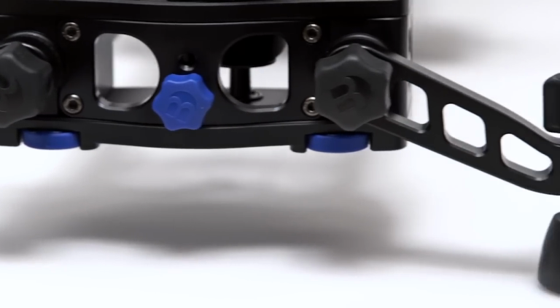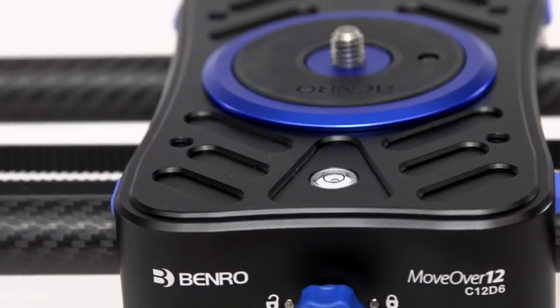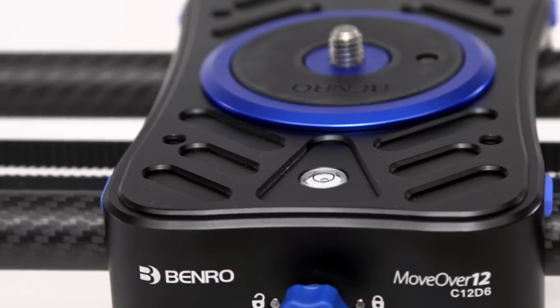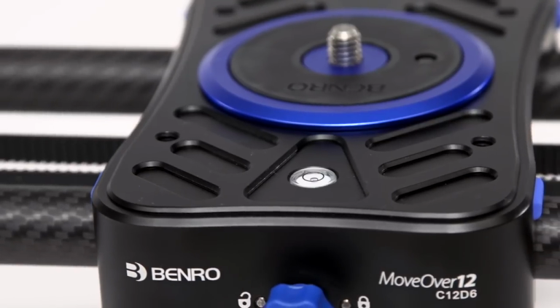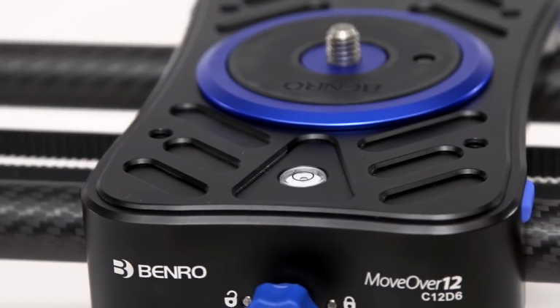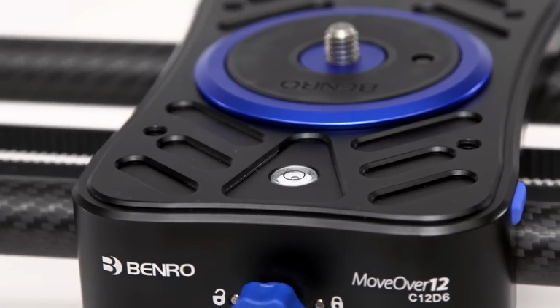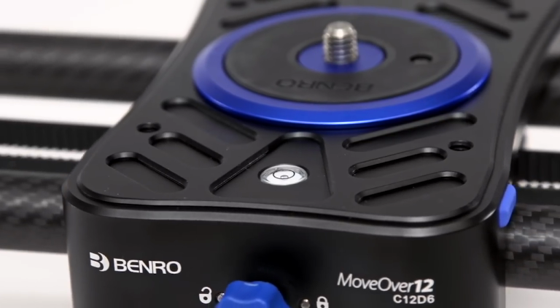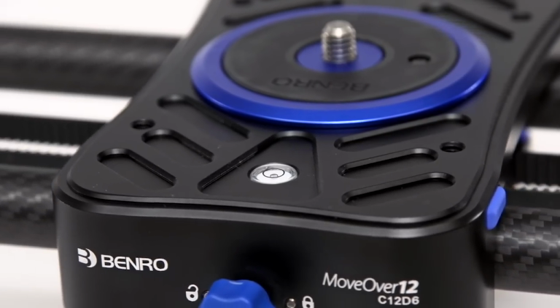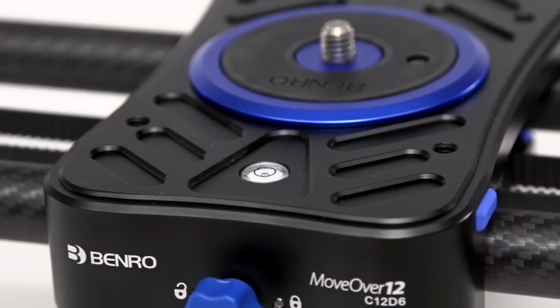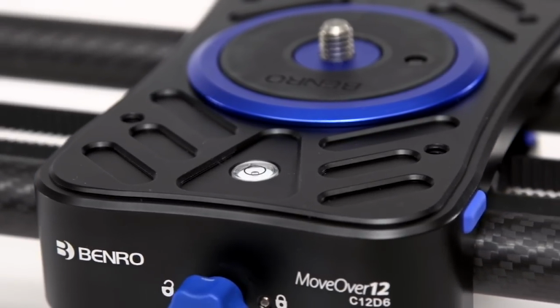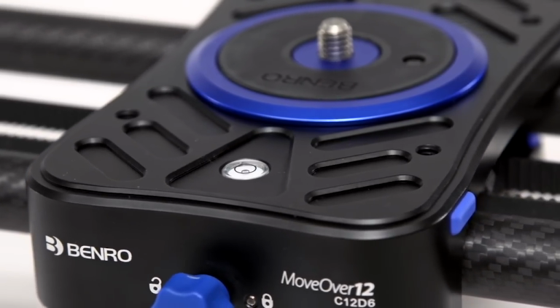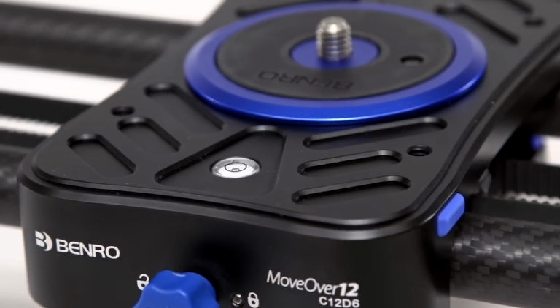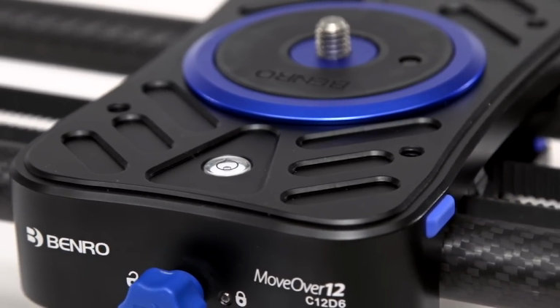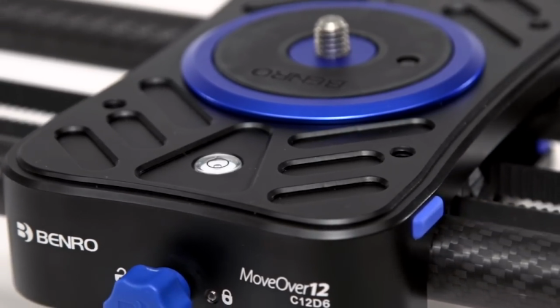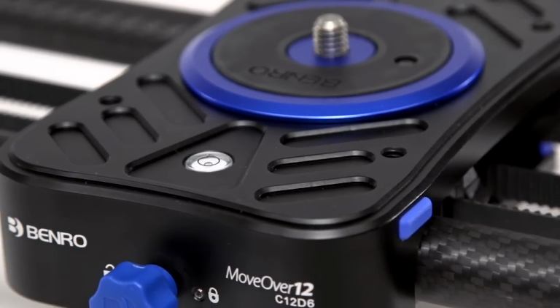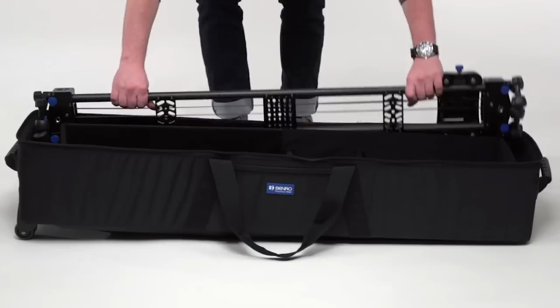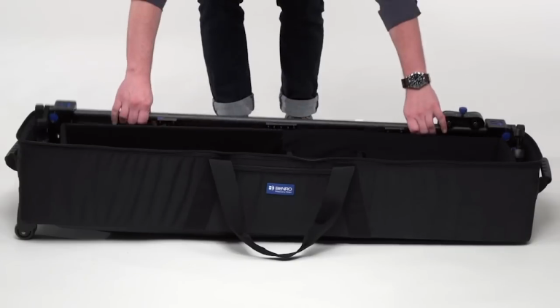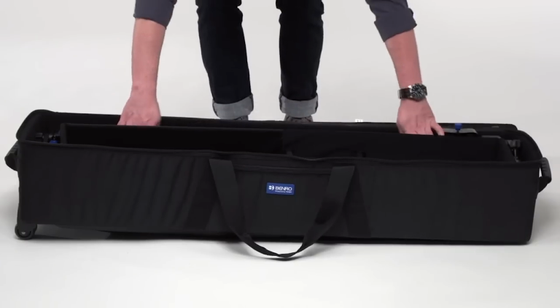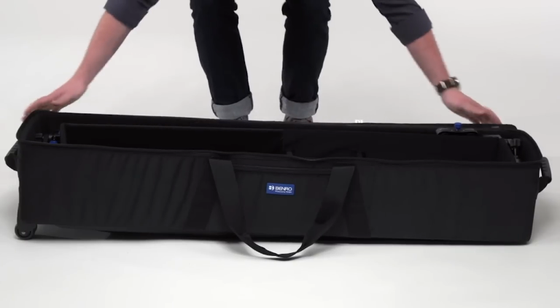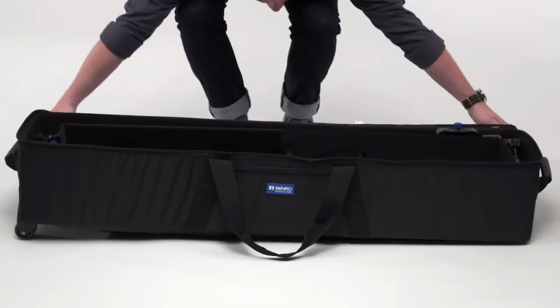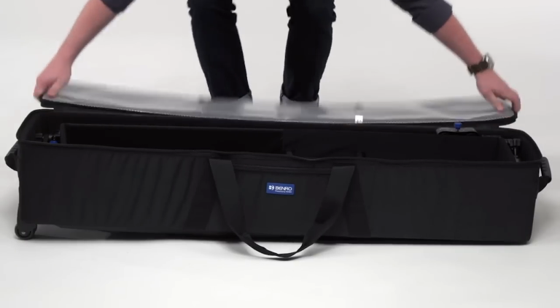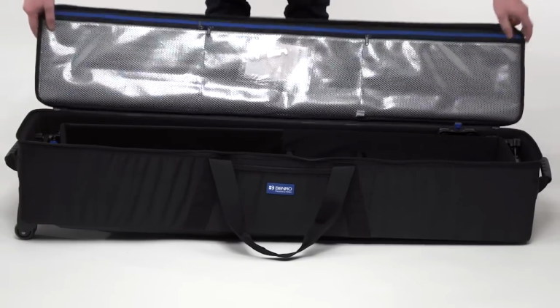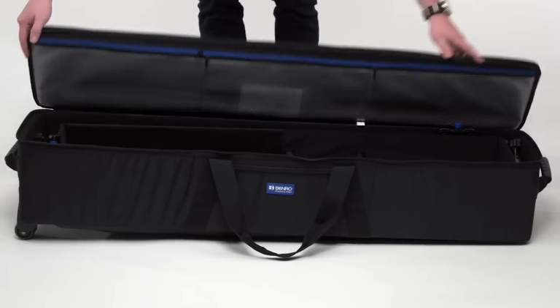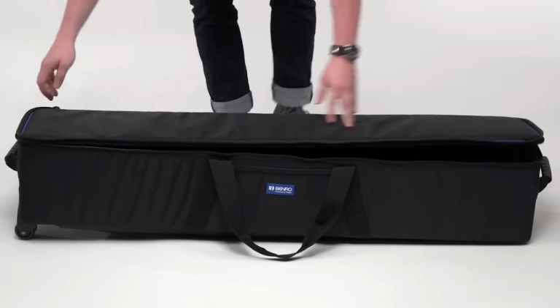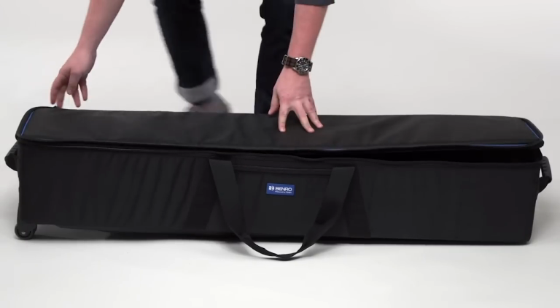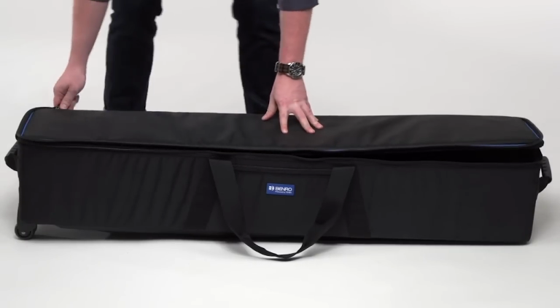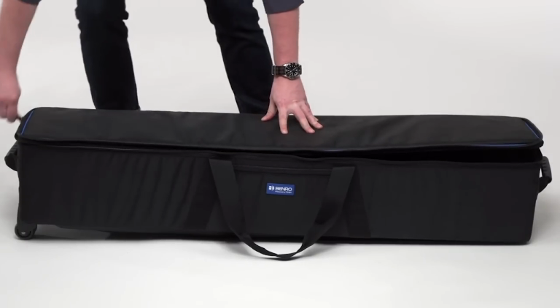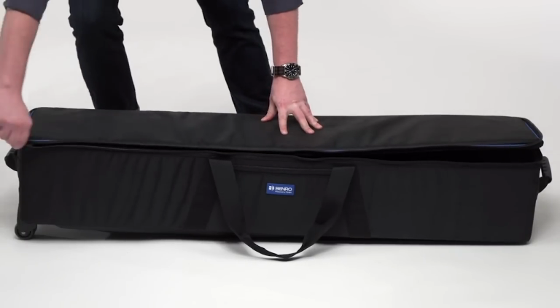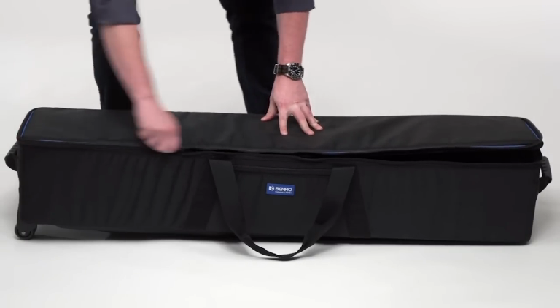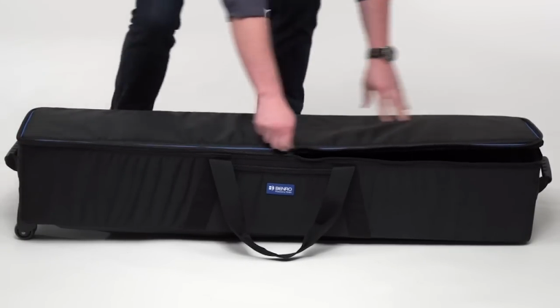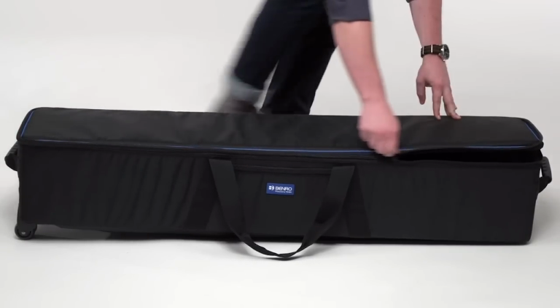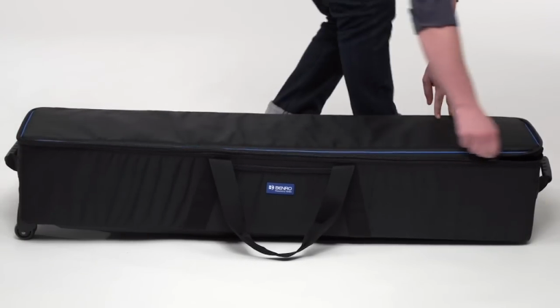And to aid in leveling on uneven terrain, there is an integrated bubble level. When it's time to pack up and go, just throw the slider in the included deluxe carrying case and you're on your way.